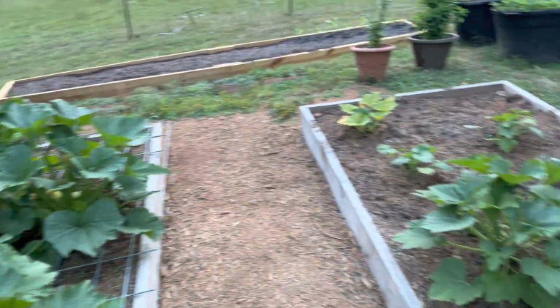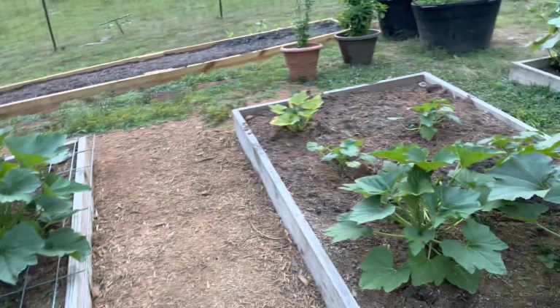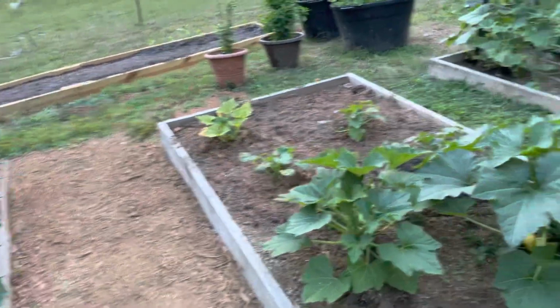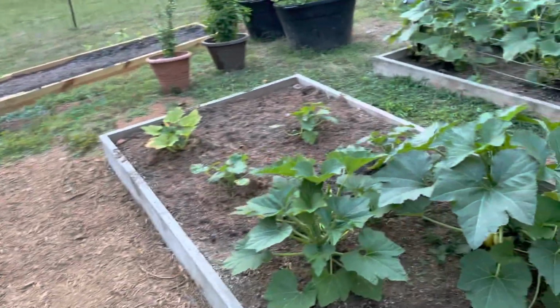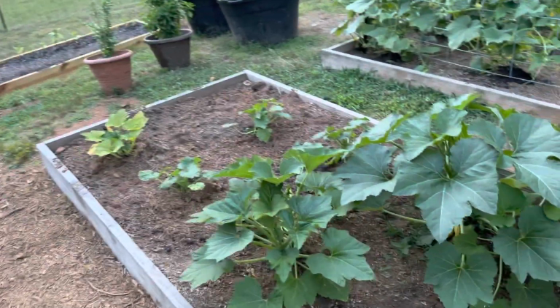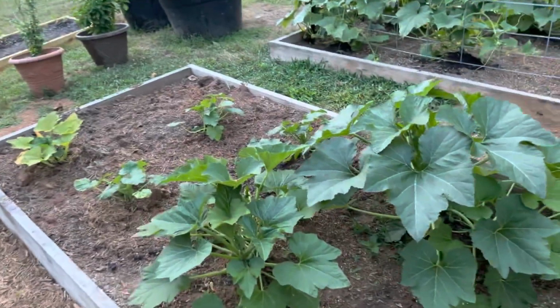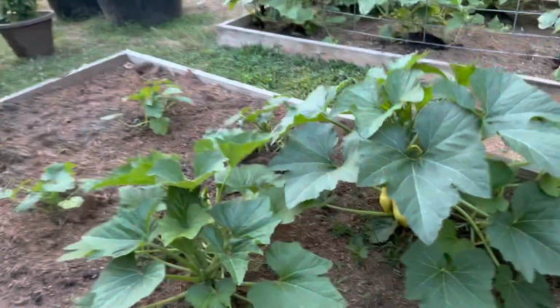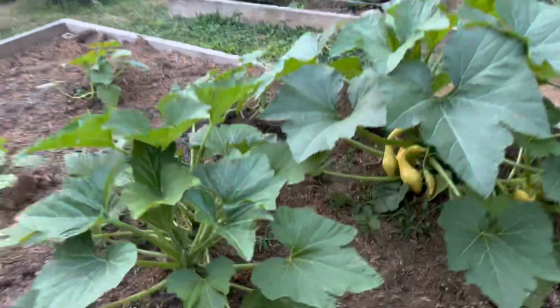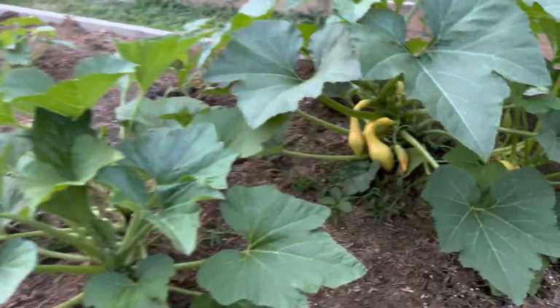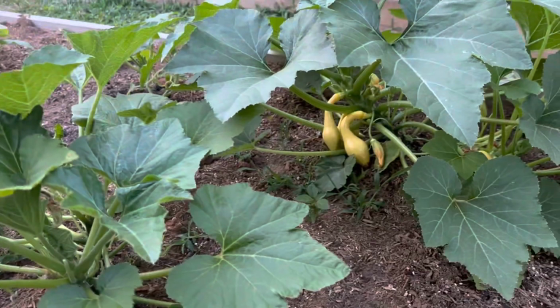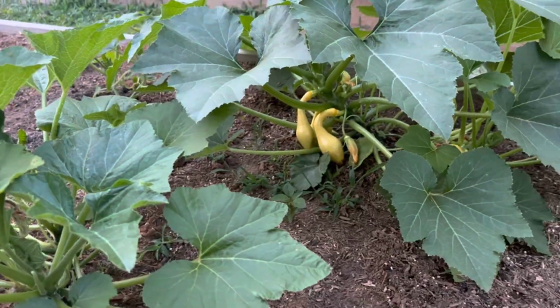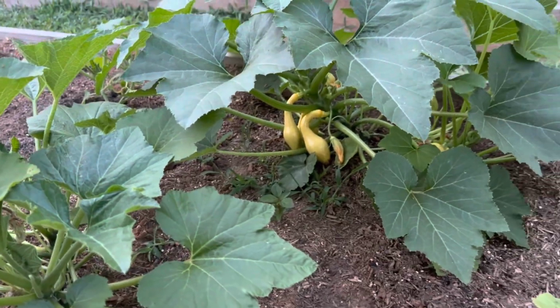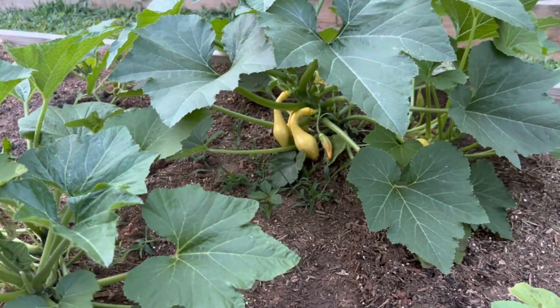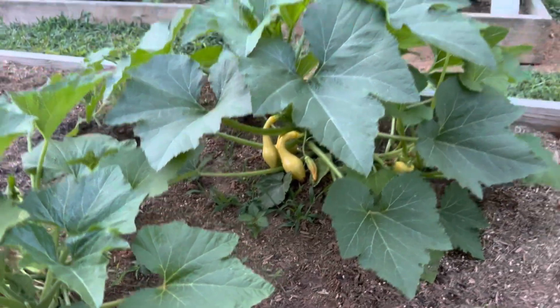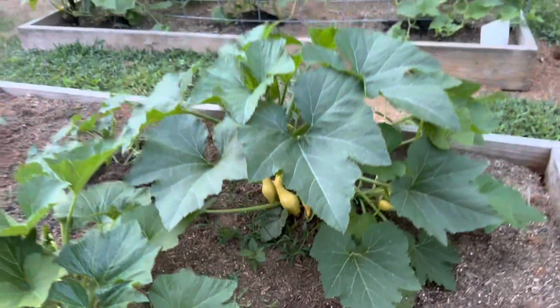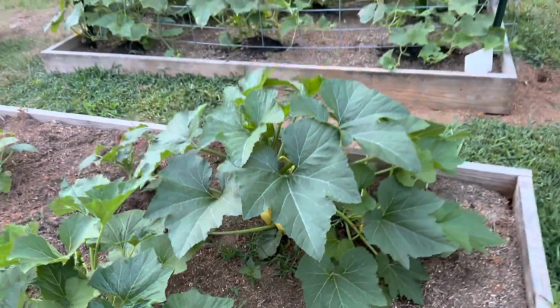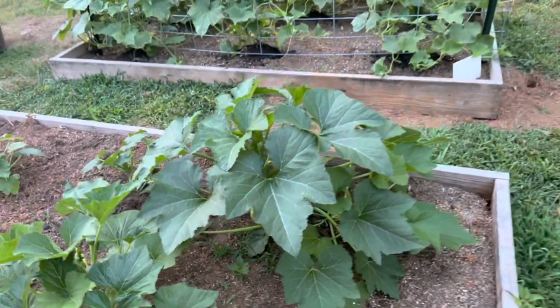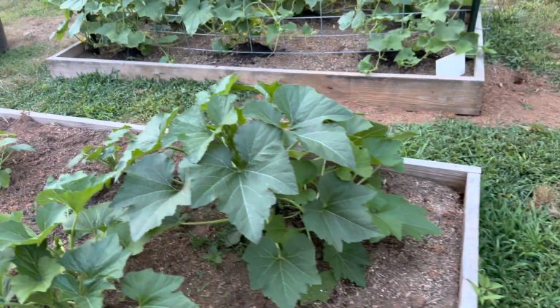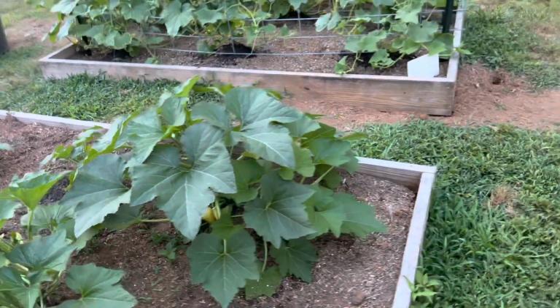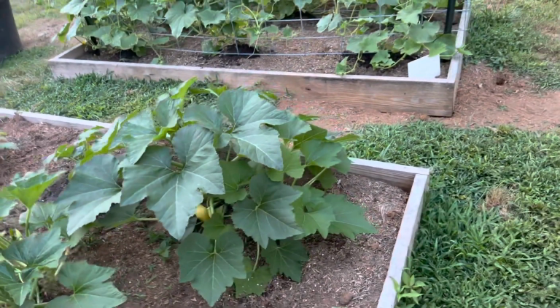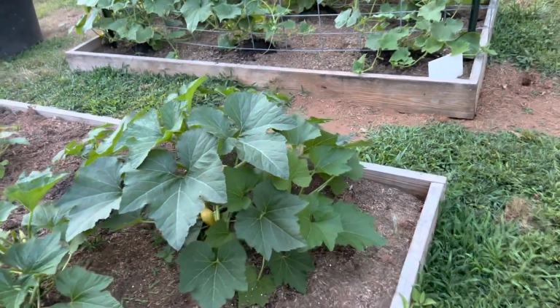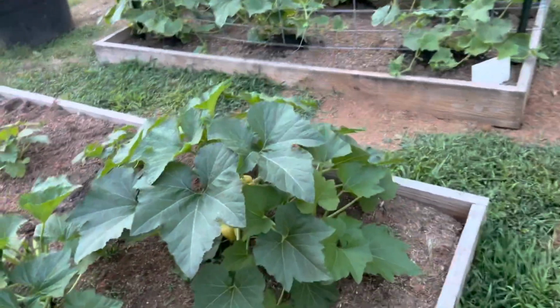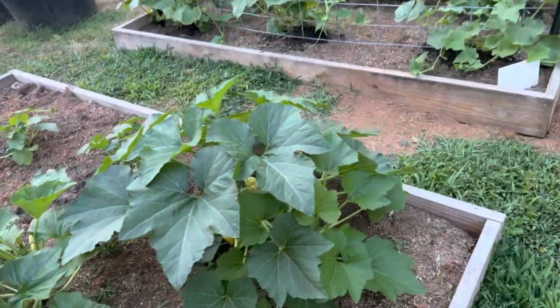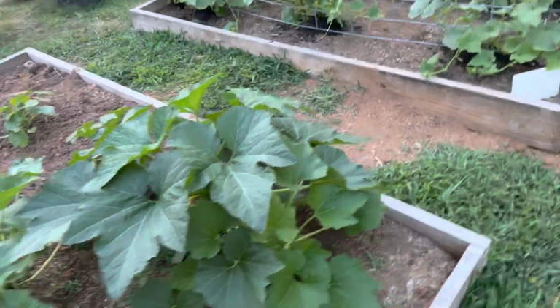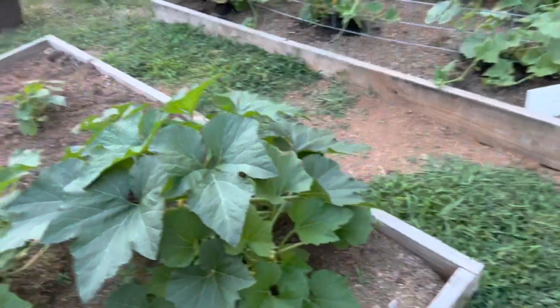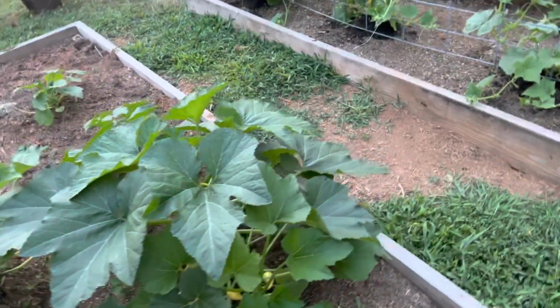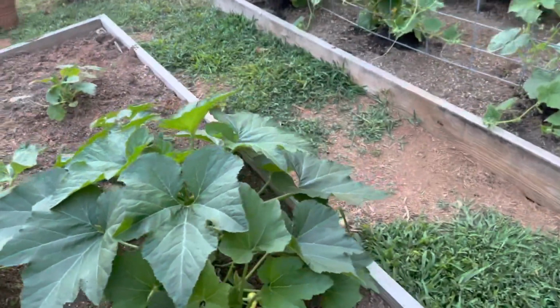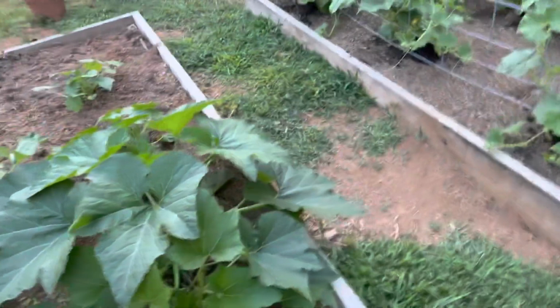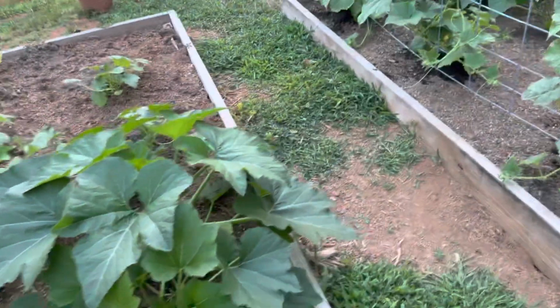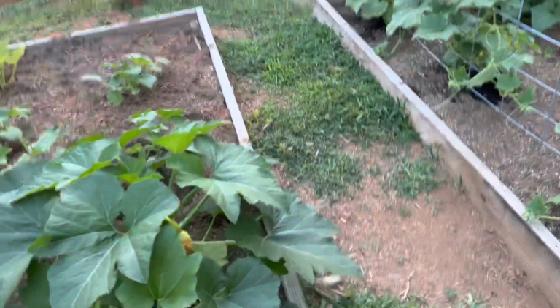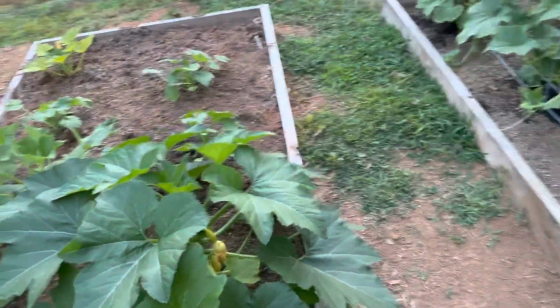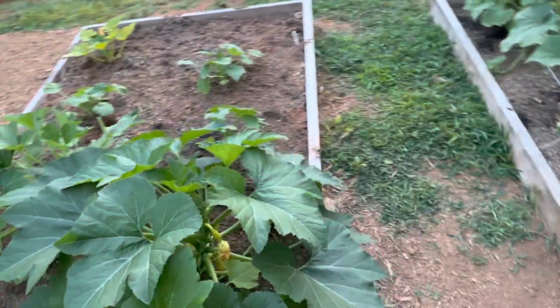I got some galer squash in there. That looks like crooked neck squash, but I thought we planted straight neck squash.